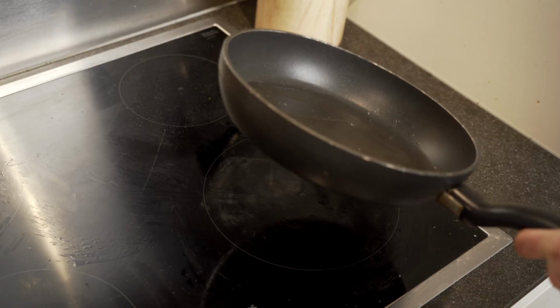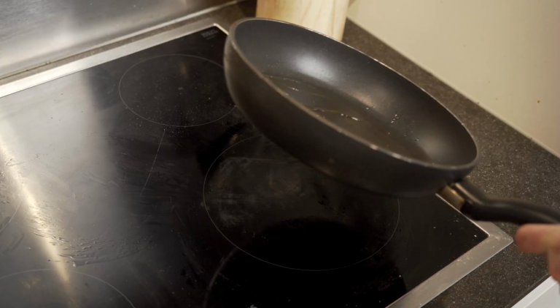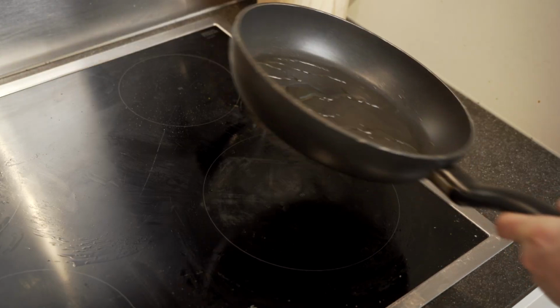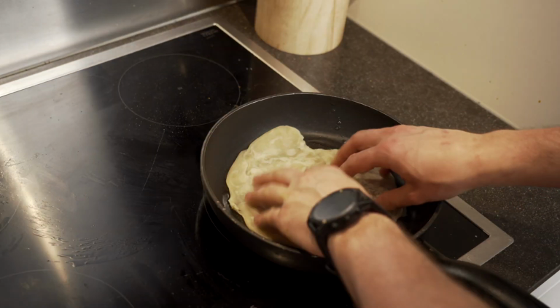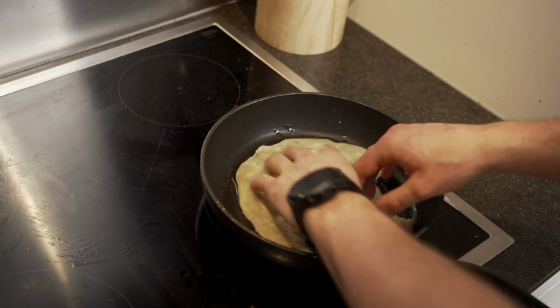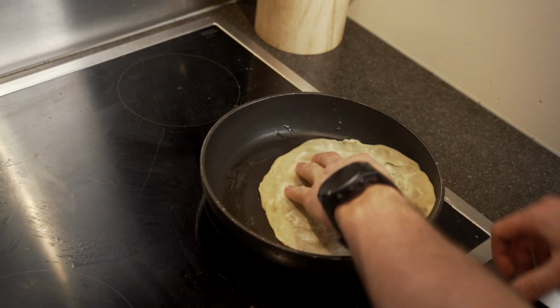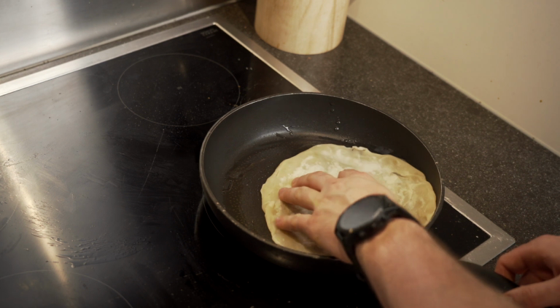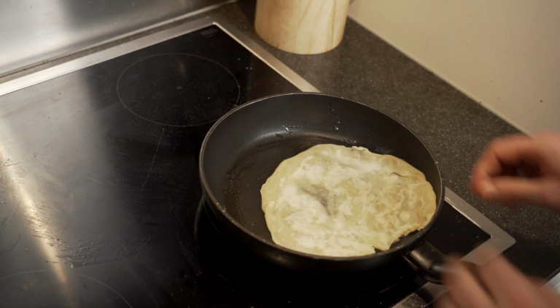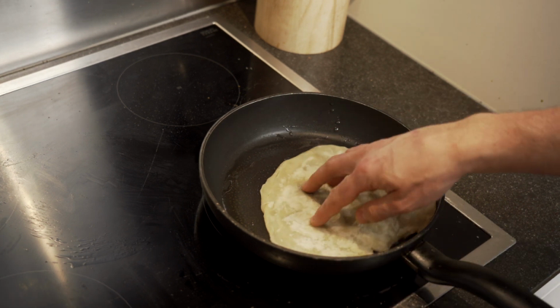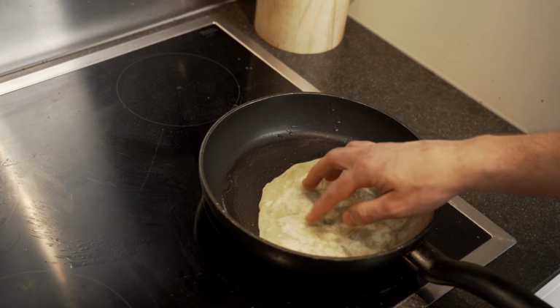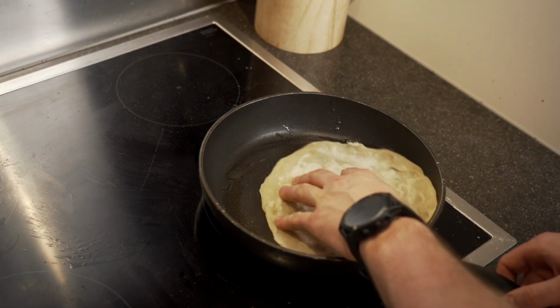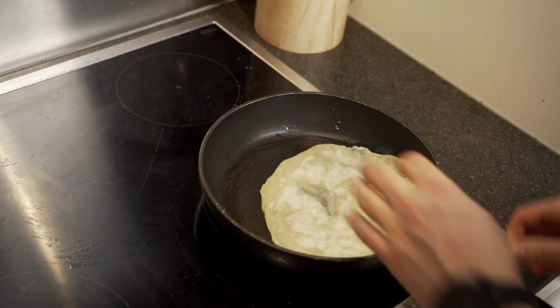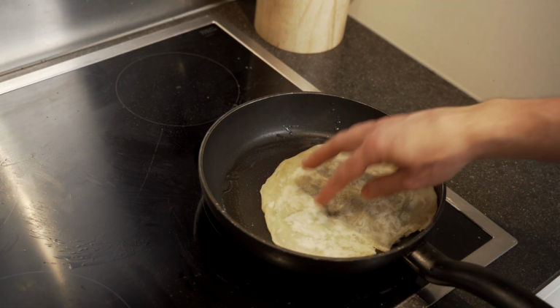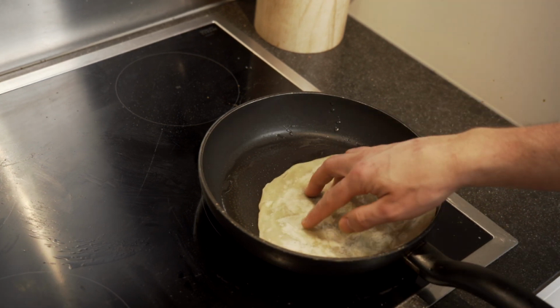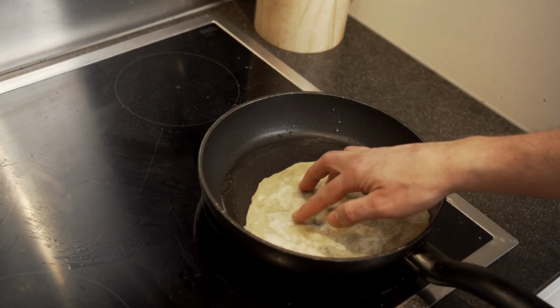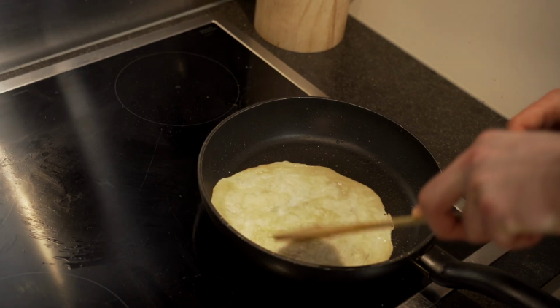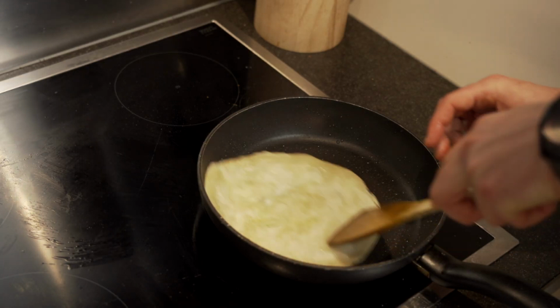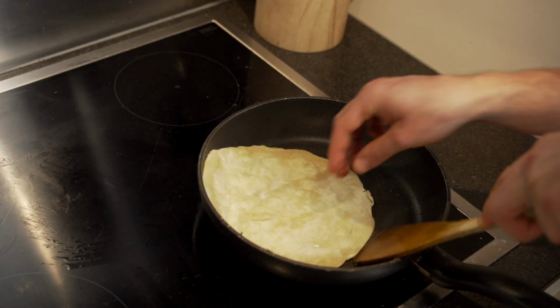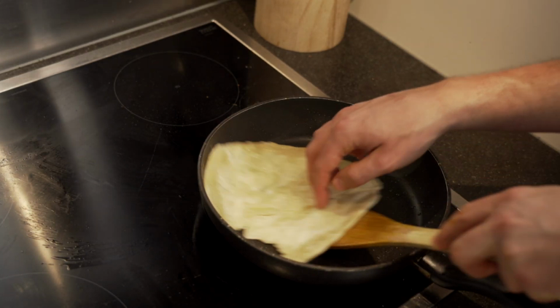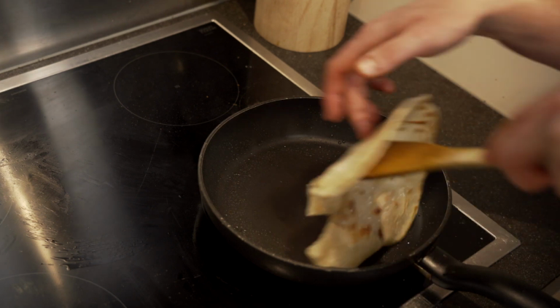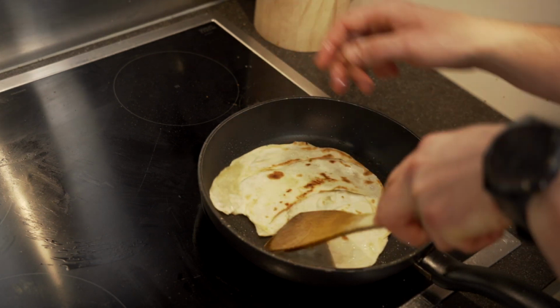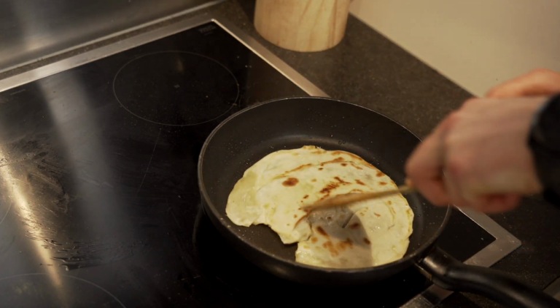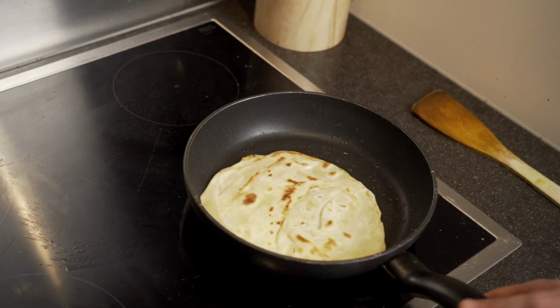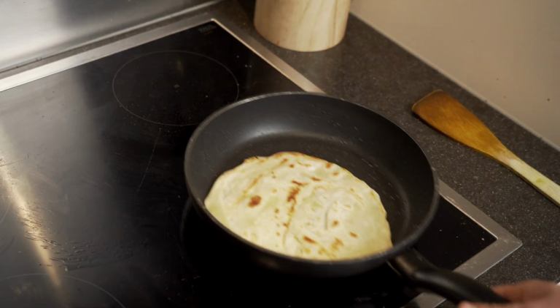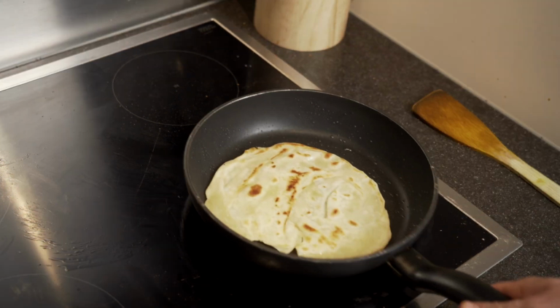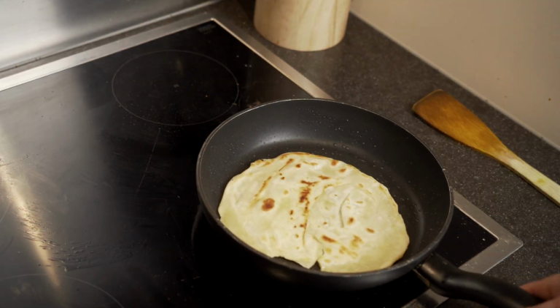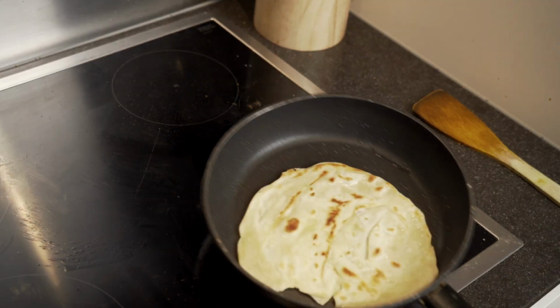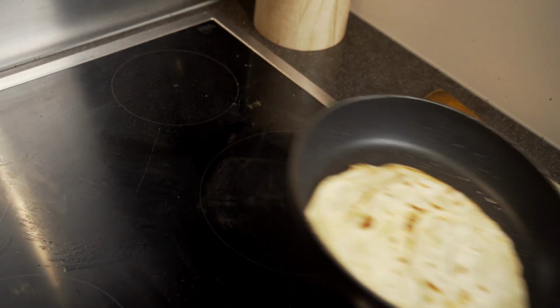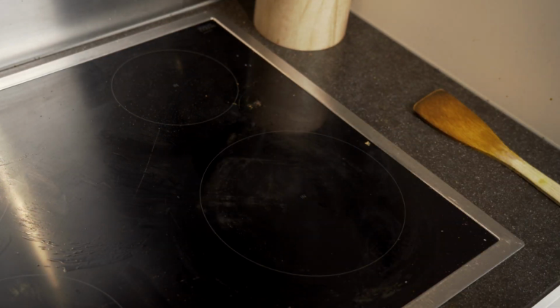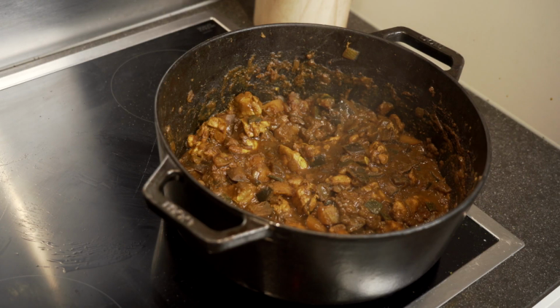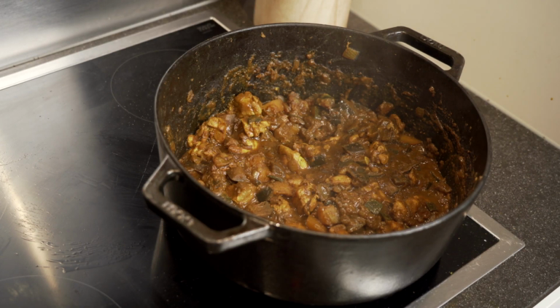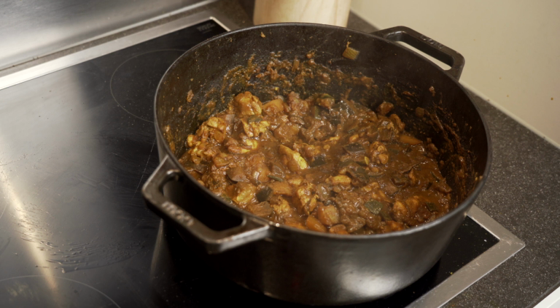When the curry is almost ready, start preparing your side dish. I love to eat this with a flatbread such as a paratha, roti, or naan. But you can also serve this with rice or just eat it without a side dish since it has potato in it.